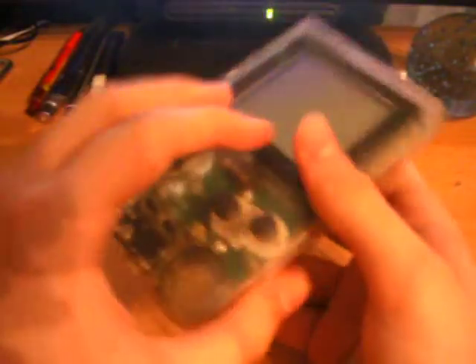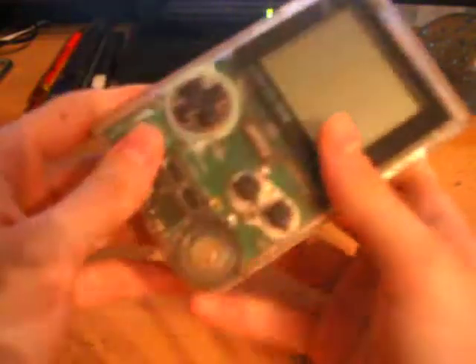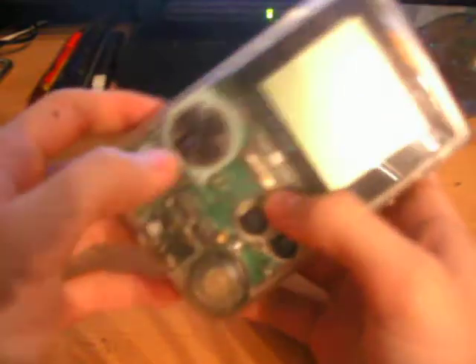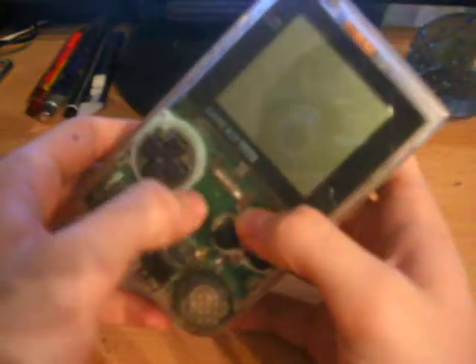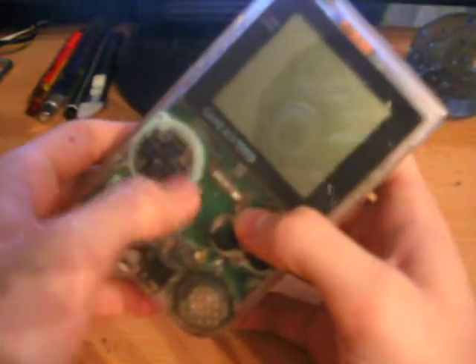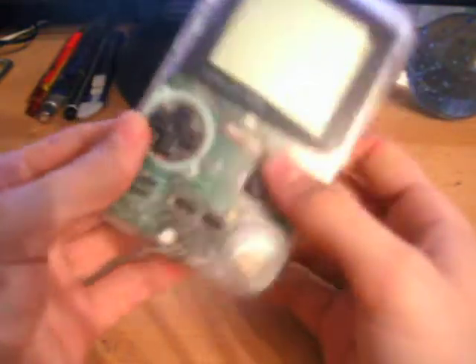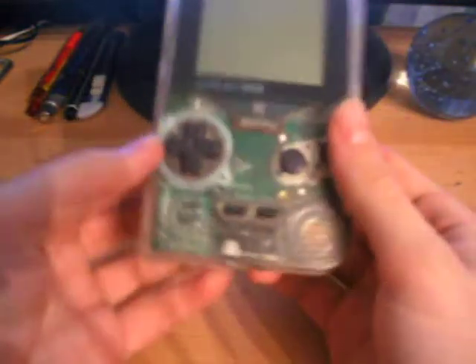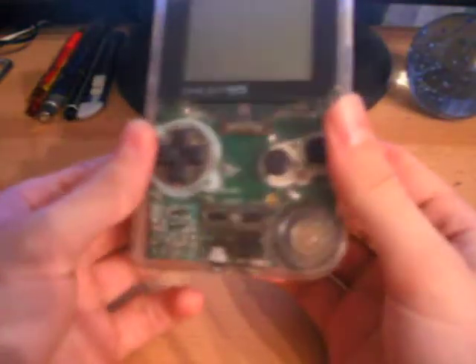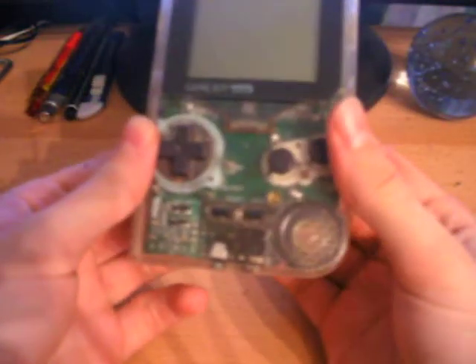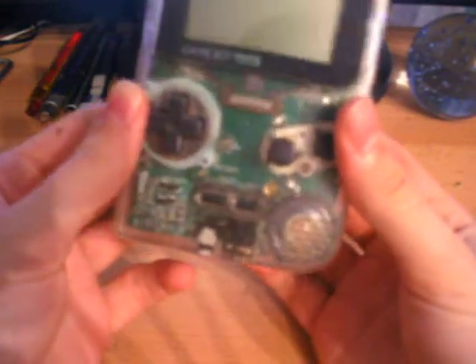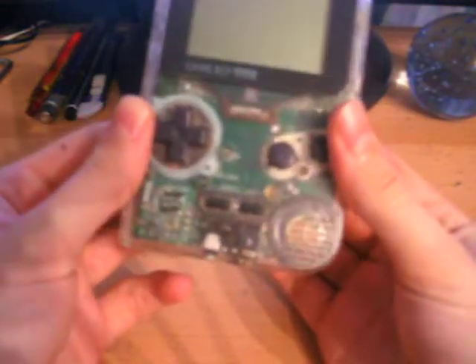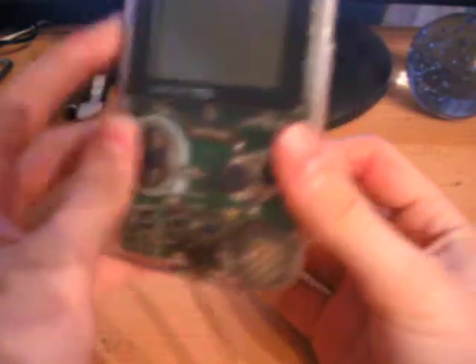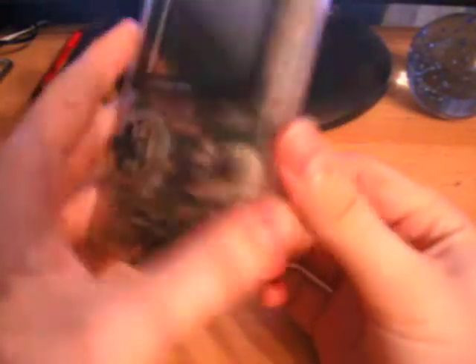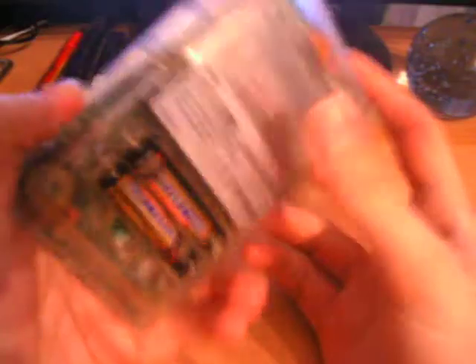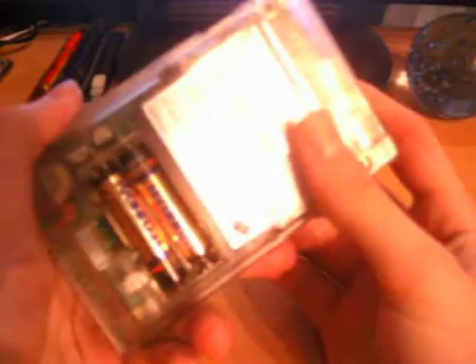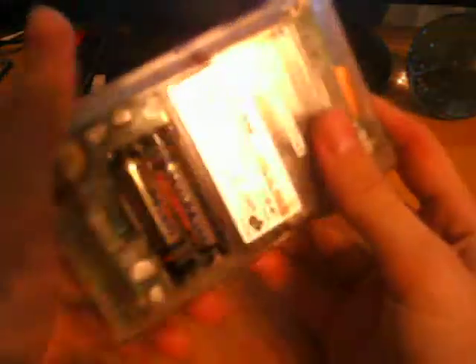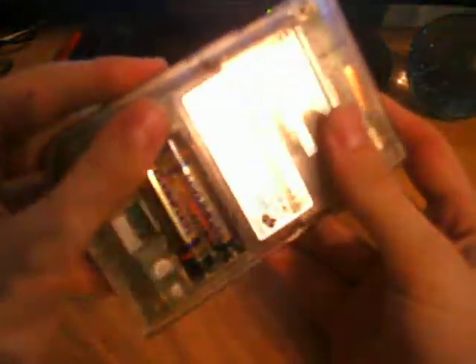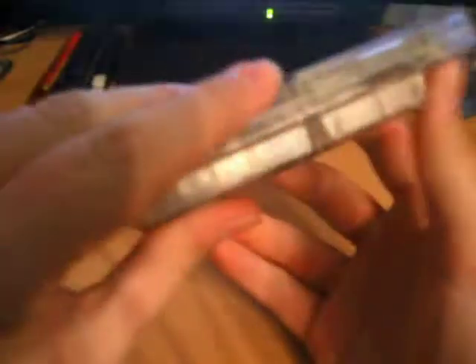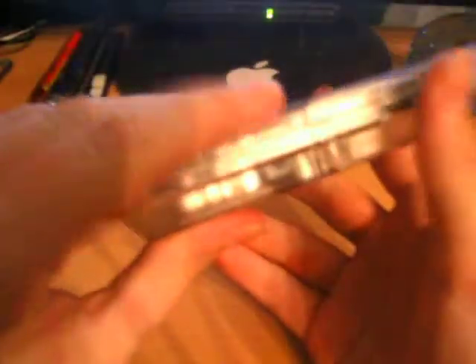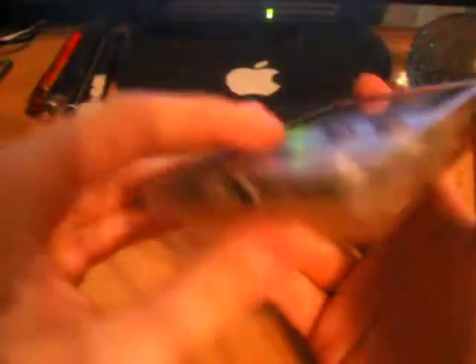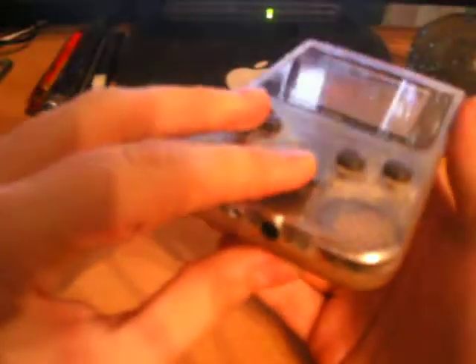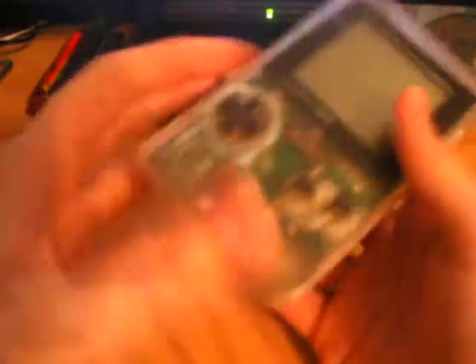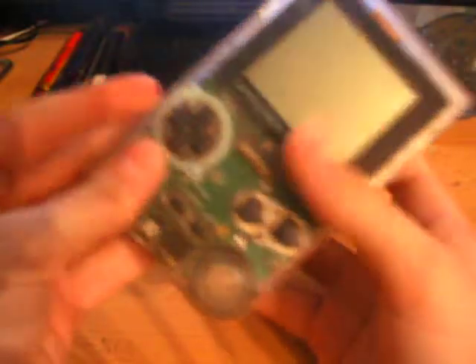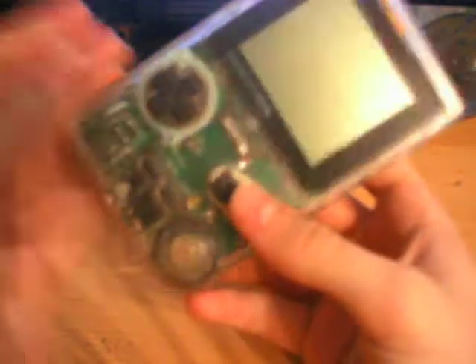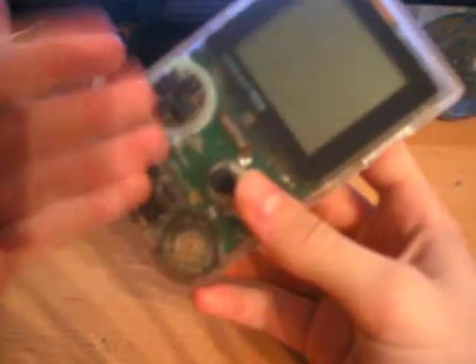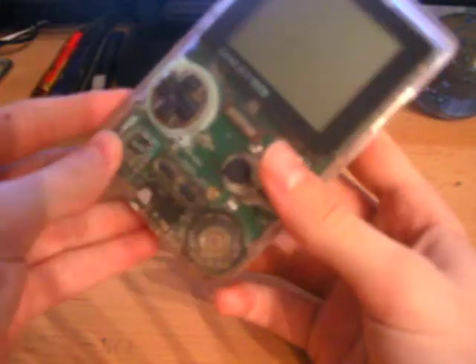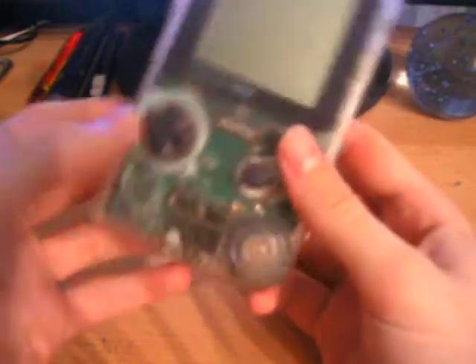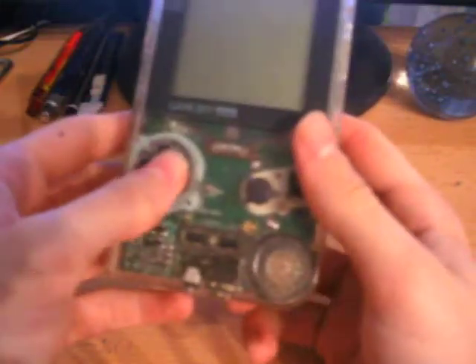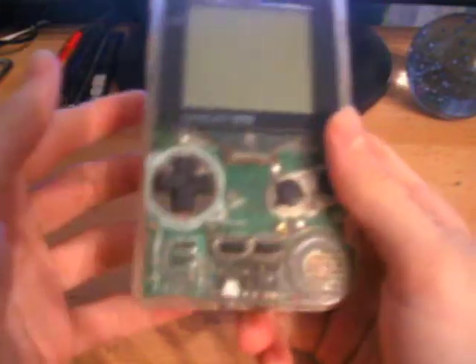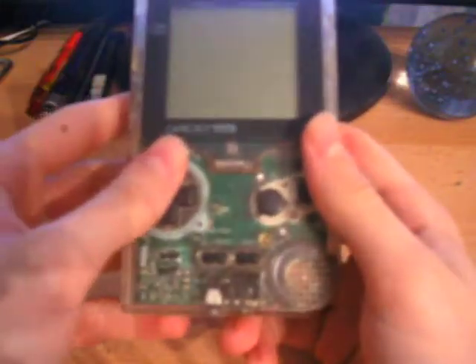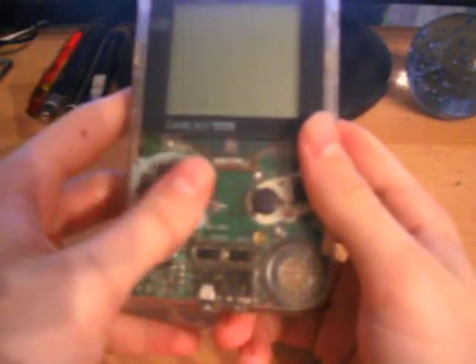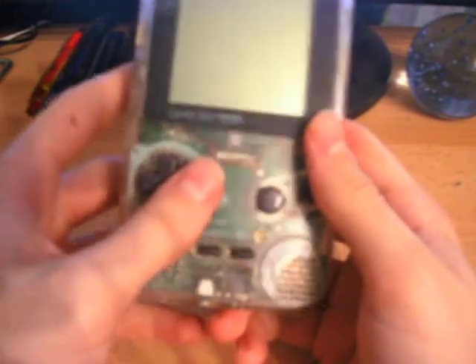I have mine in the transparent colour, which in my opinion is the best colour ever made, because you can see all the circuit boards and everything. It's just really cool to be able to see inside your gadgets, because normally you don't get to do that.